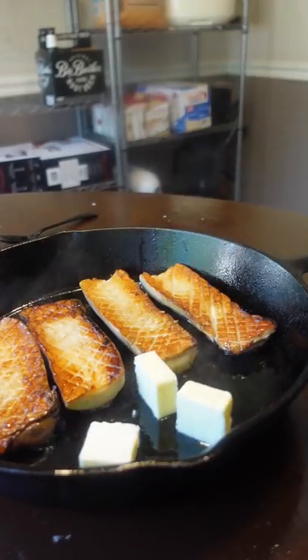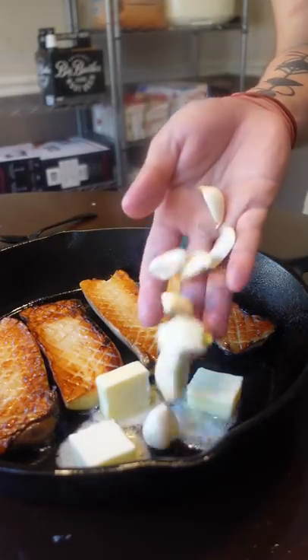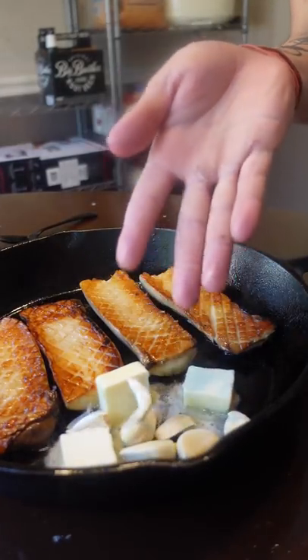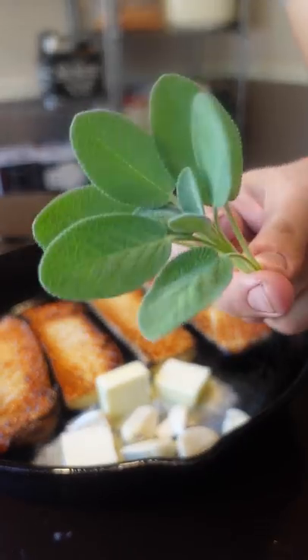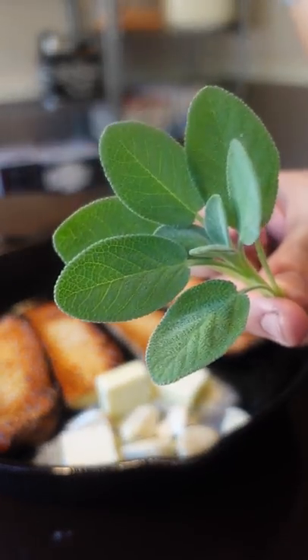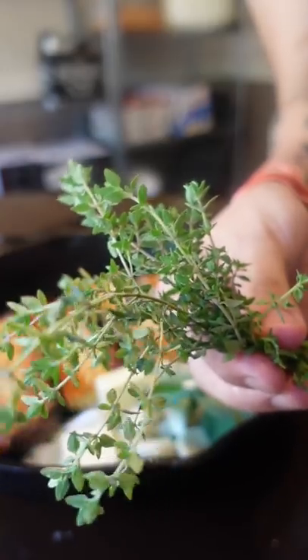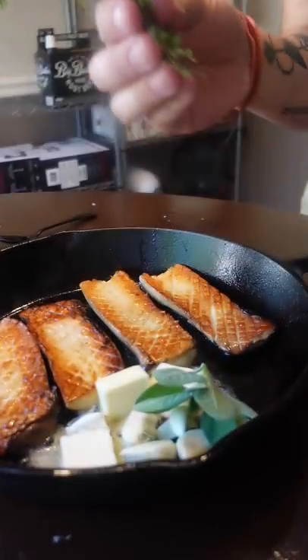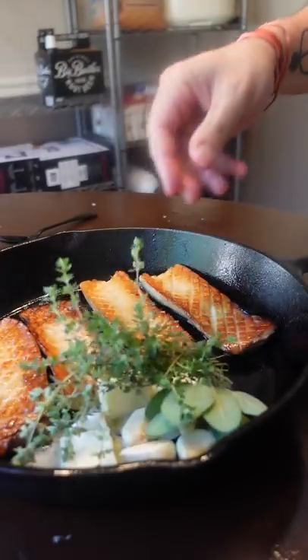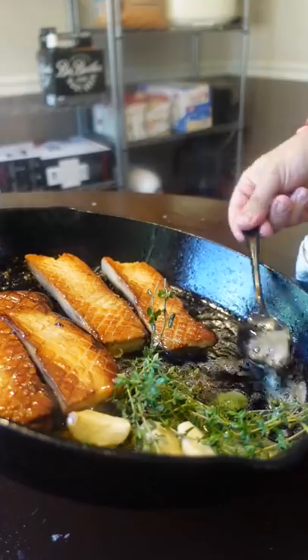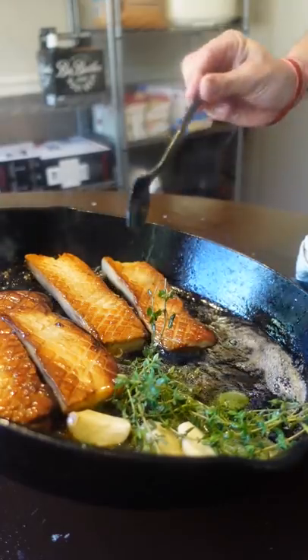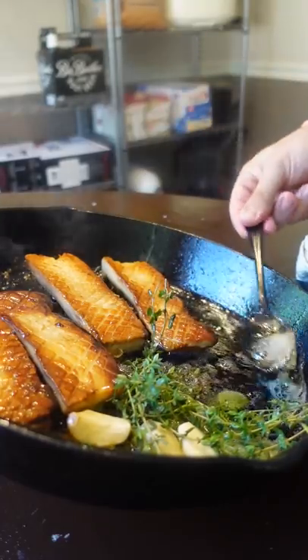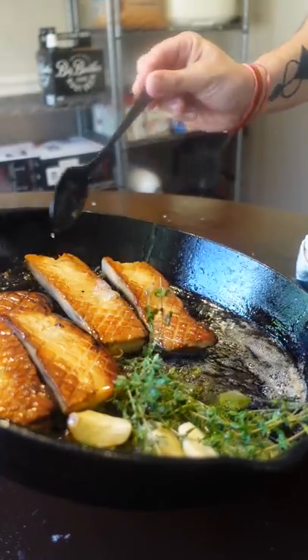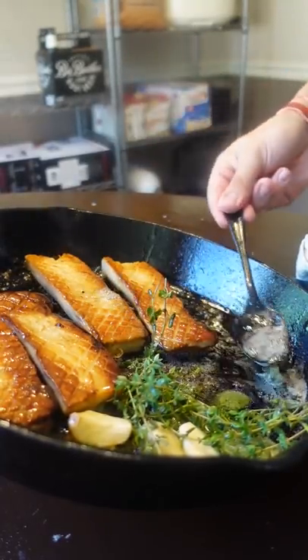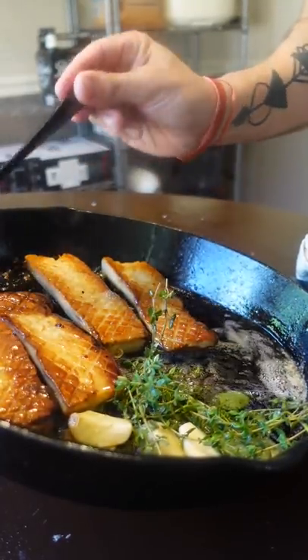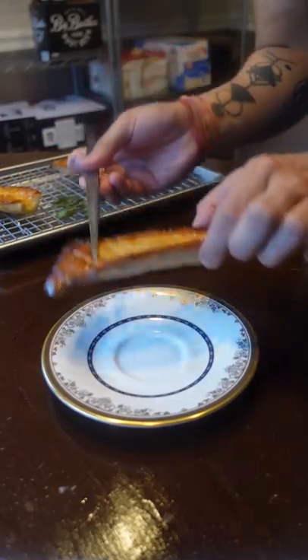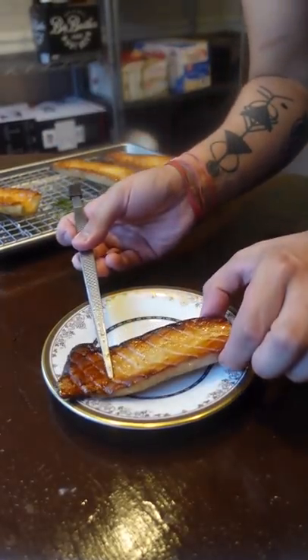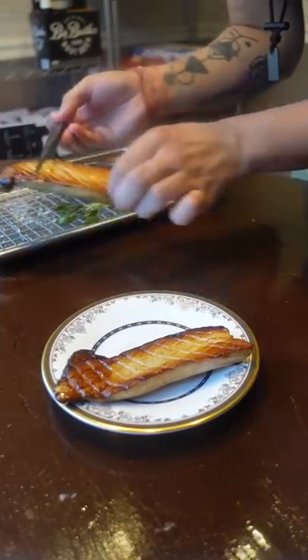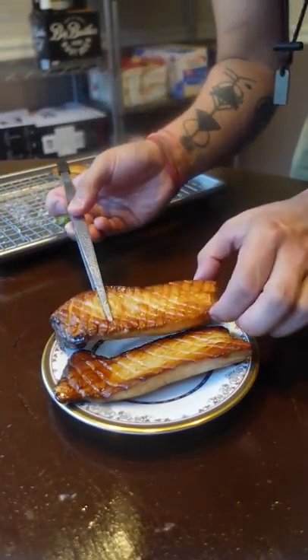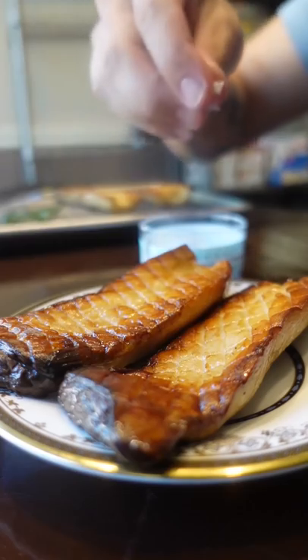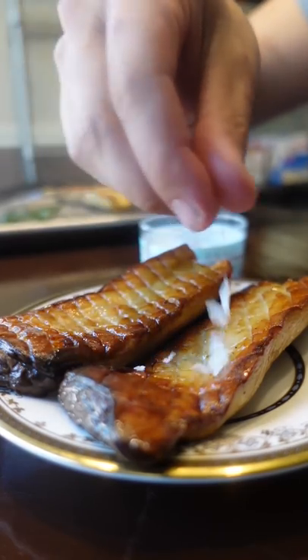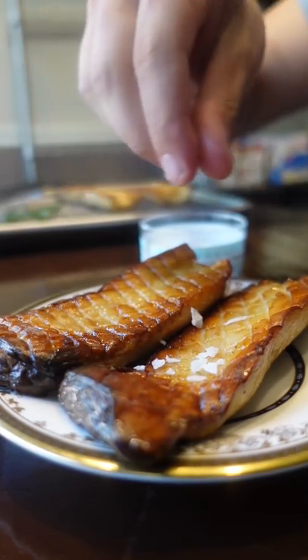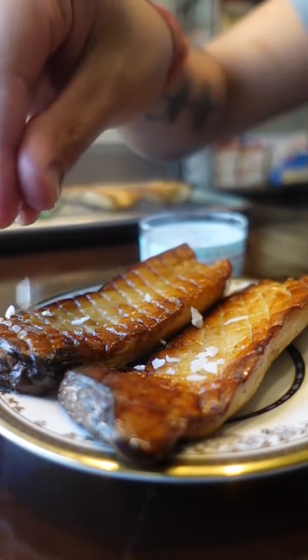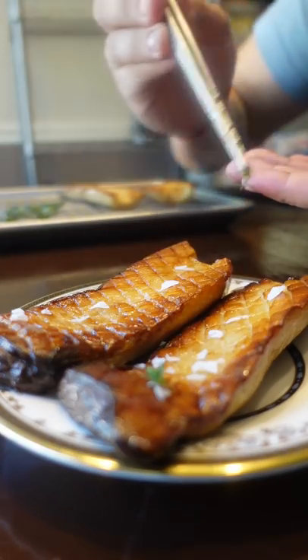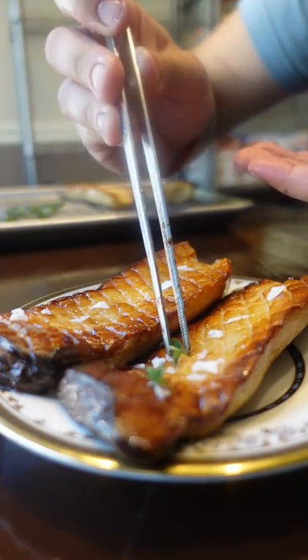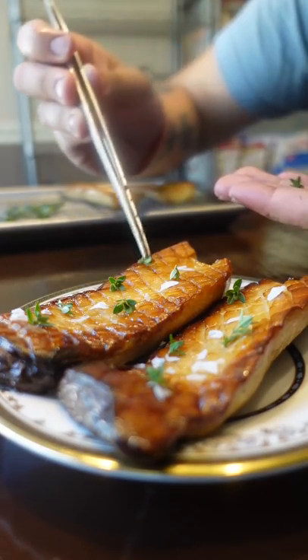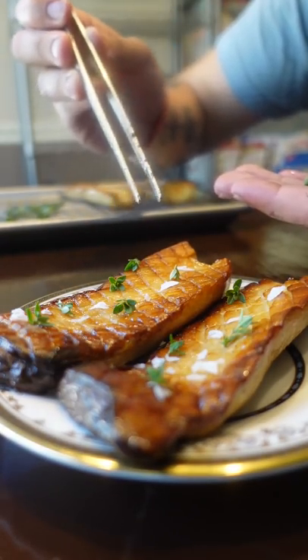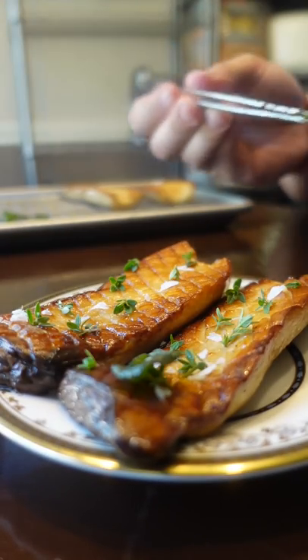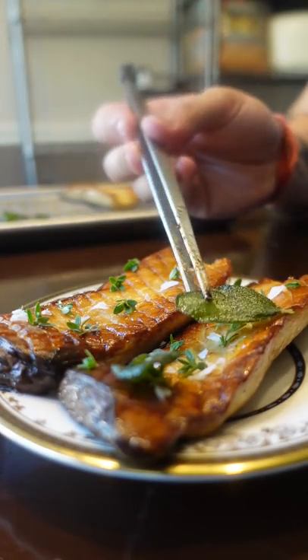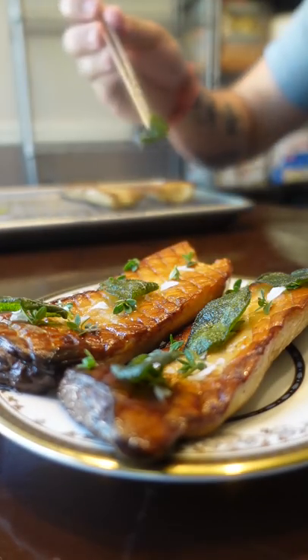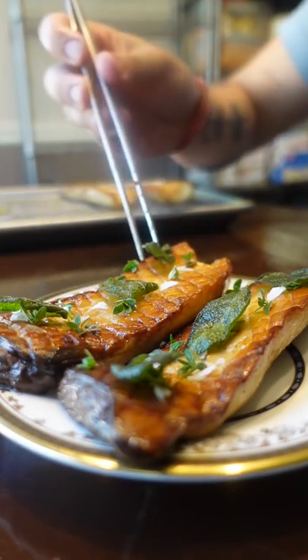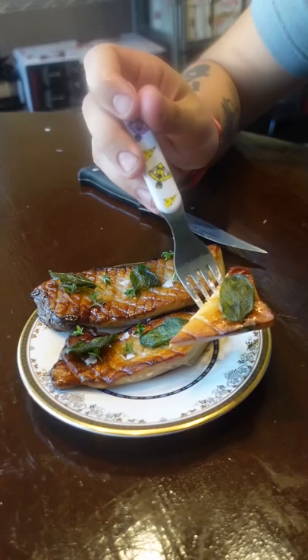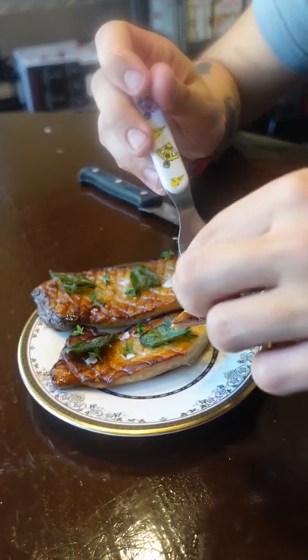Give it a rock hard sear and butter baste with garlic and your favorite herbs. You could also grill these with some teriyaki. I top it with some pretentious salt, fresh thyme, and that crispy sage. These go great with some polenta, risotto, or grits.